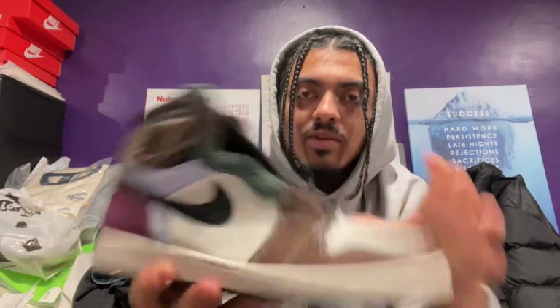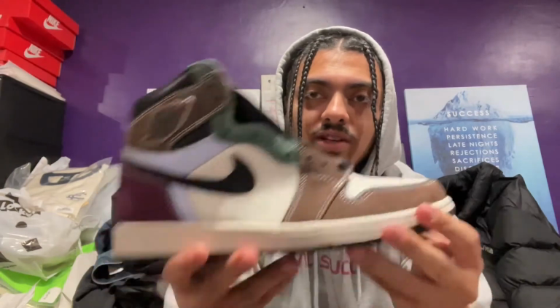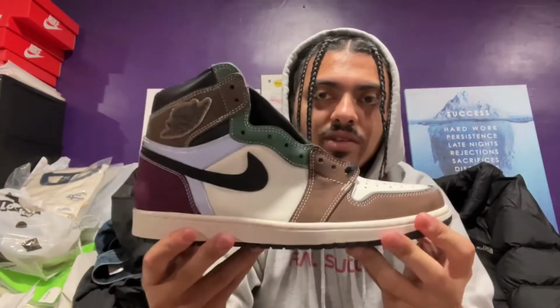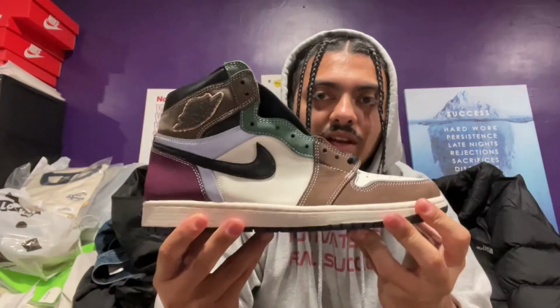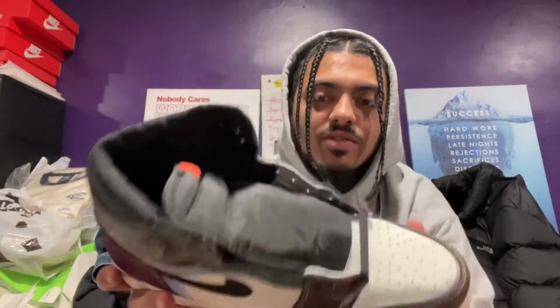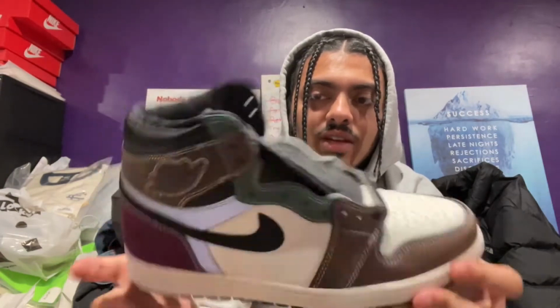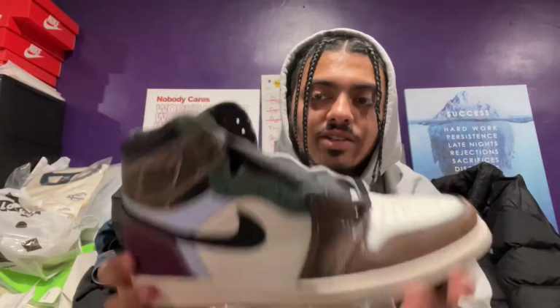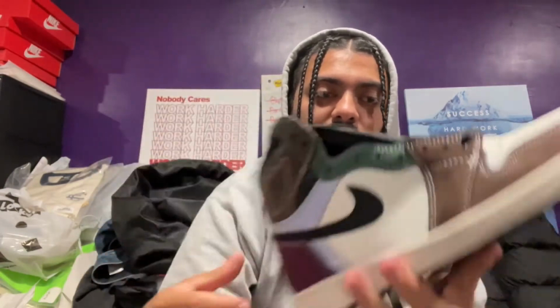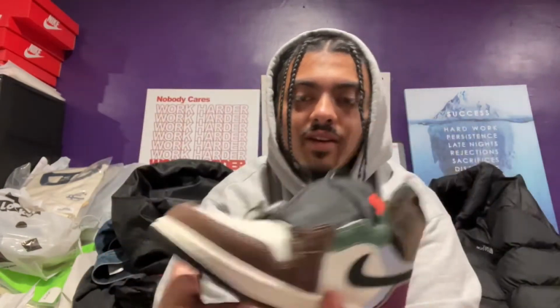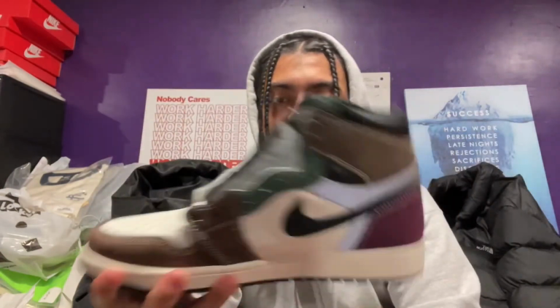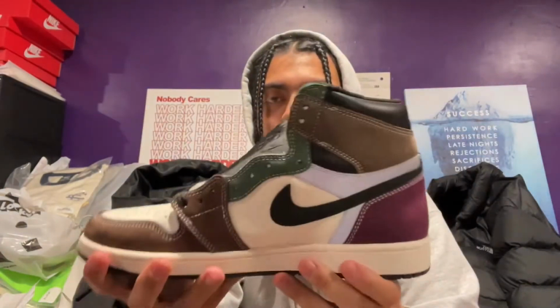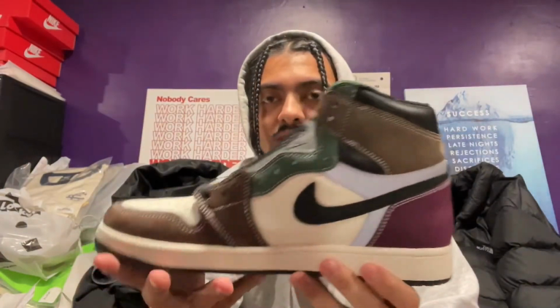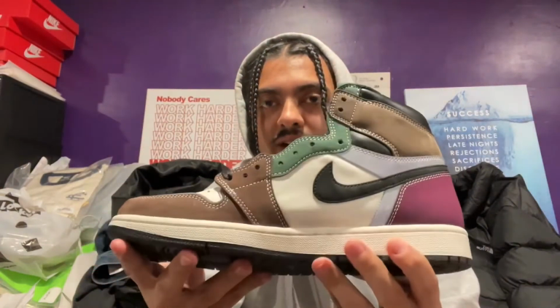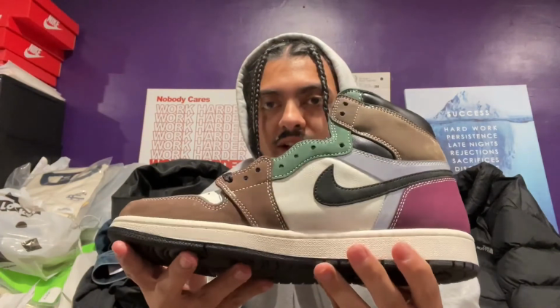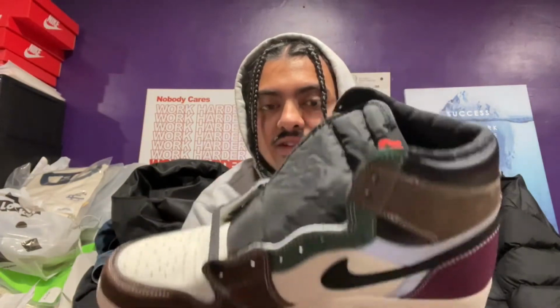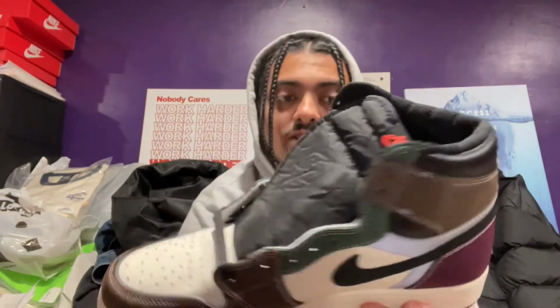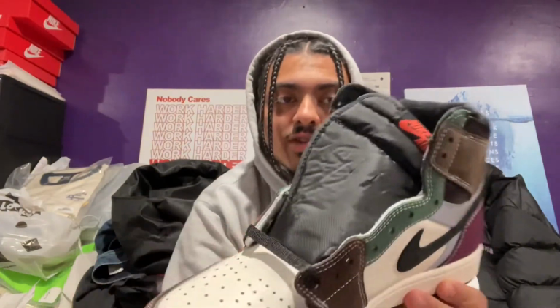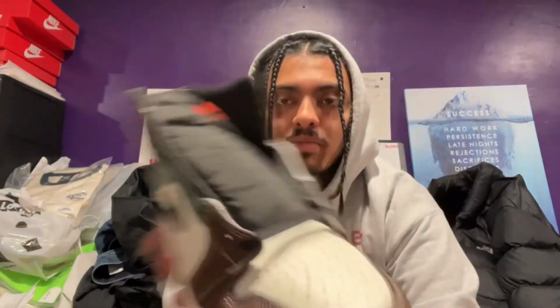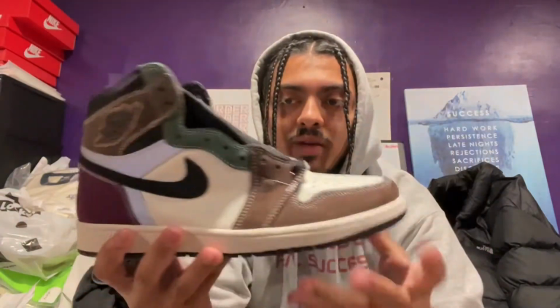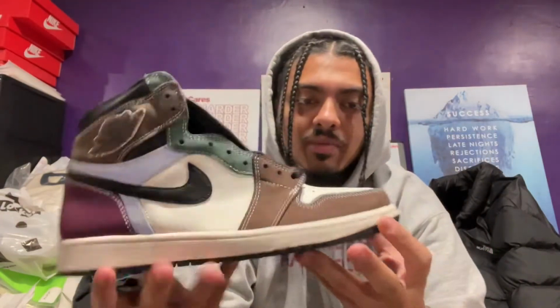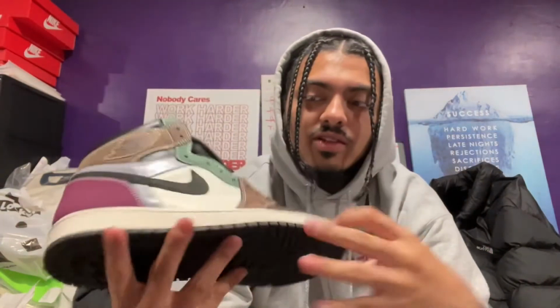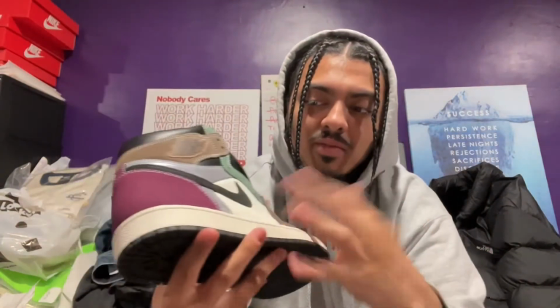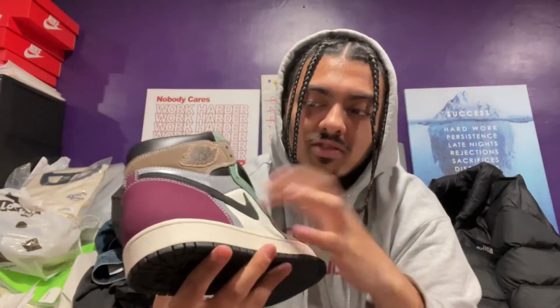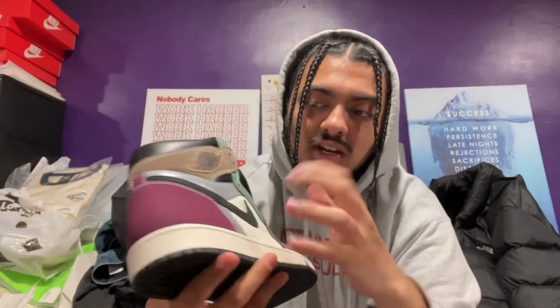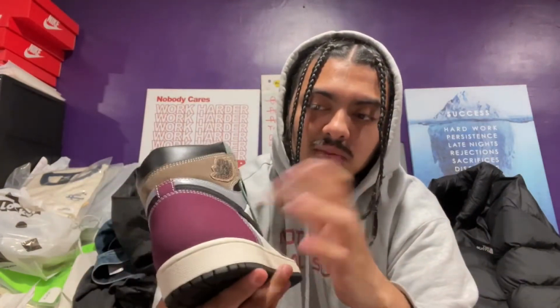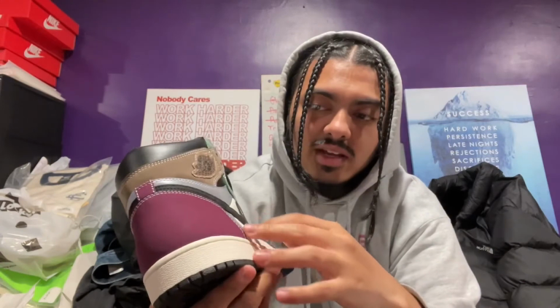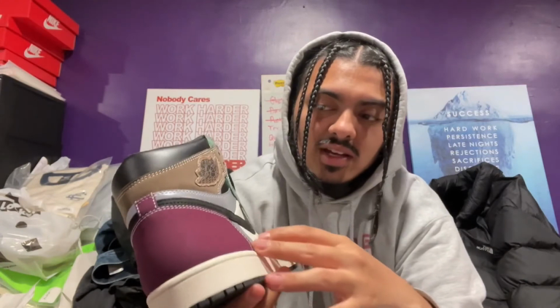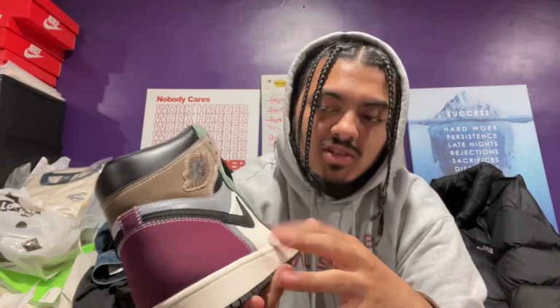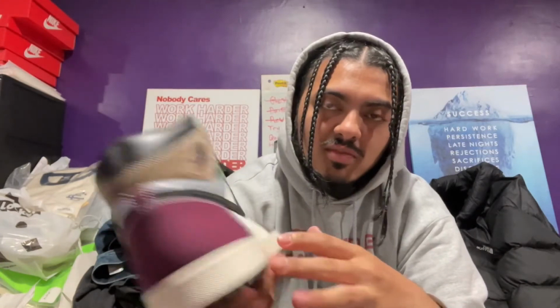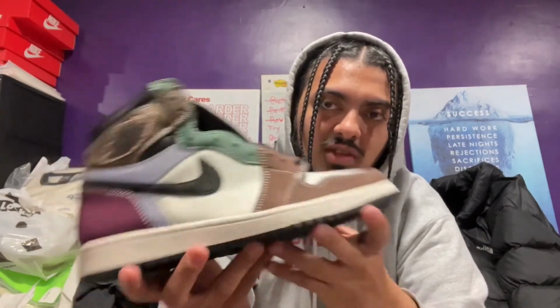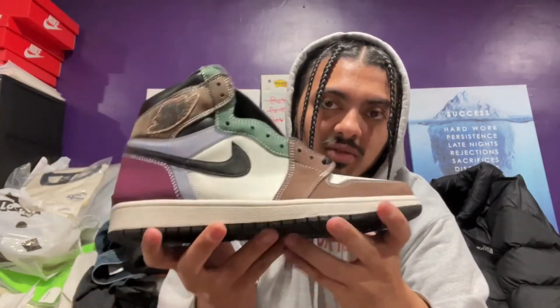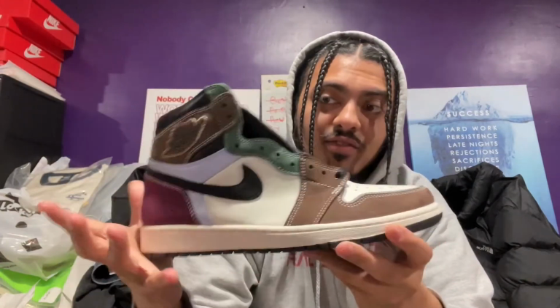Let me know what you guys think about this in the comments. Do you think they're actually ugly? Are they worse than the Biohacks? Or low-key, are they better because of the better colors — brown, green, gray, black? It's more simple to match with this colorway, I feel.